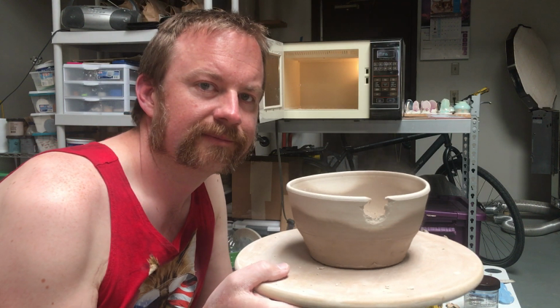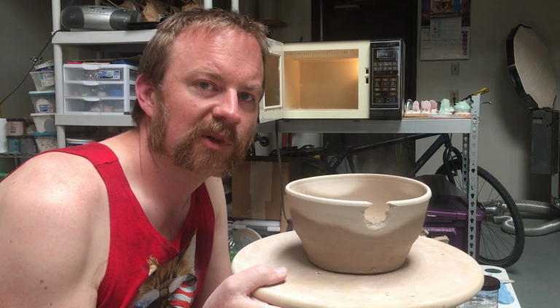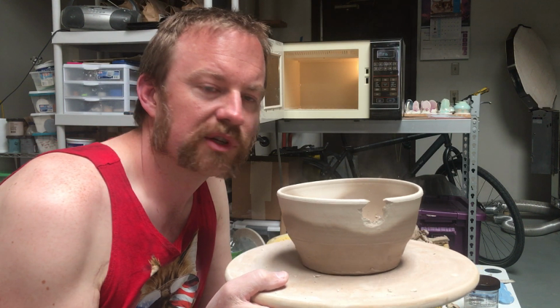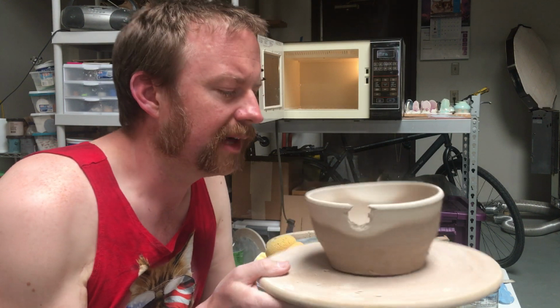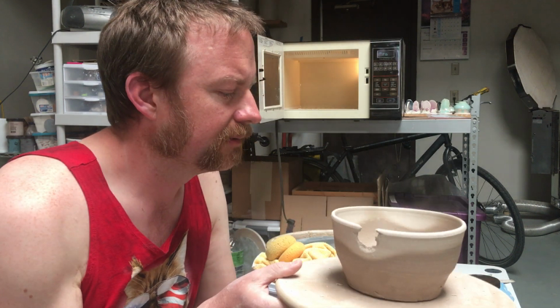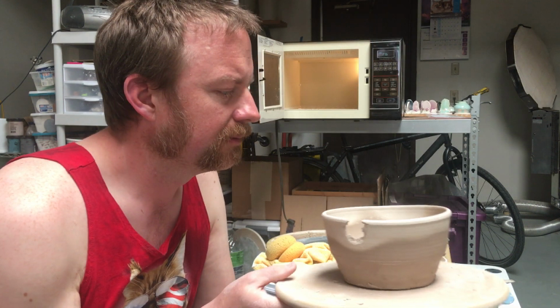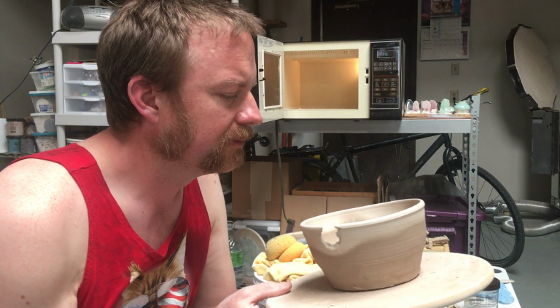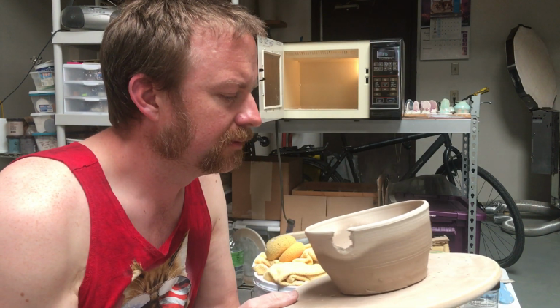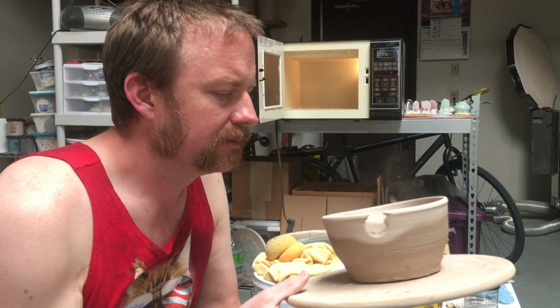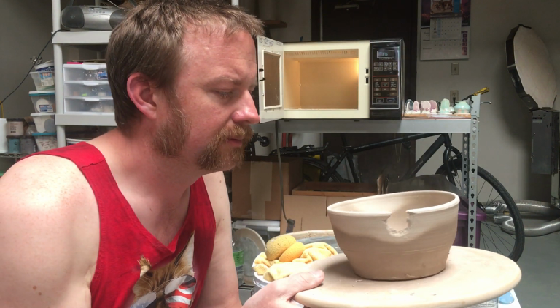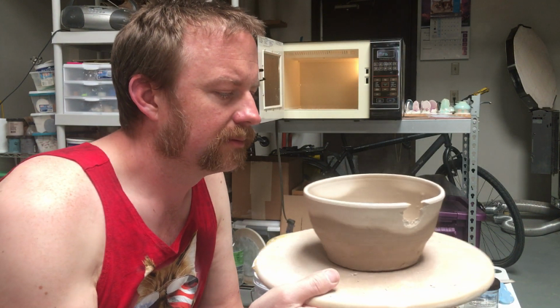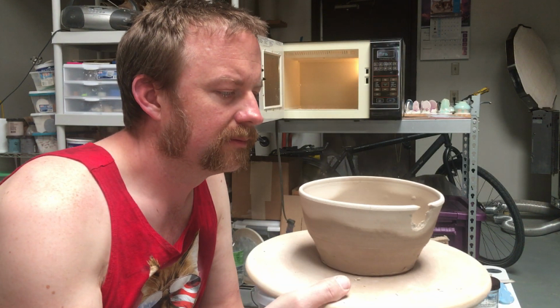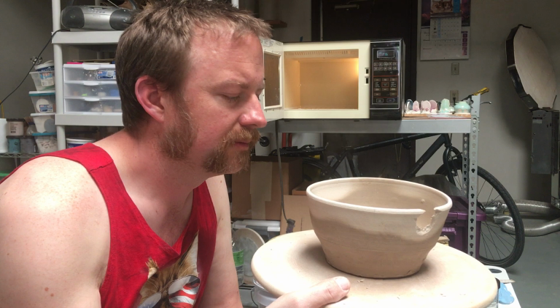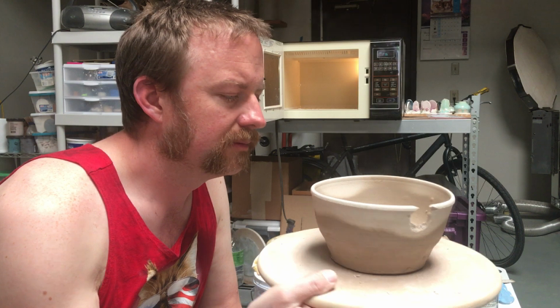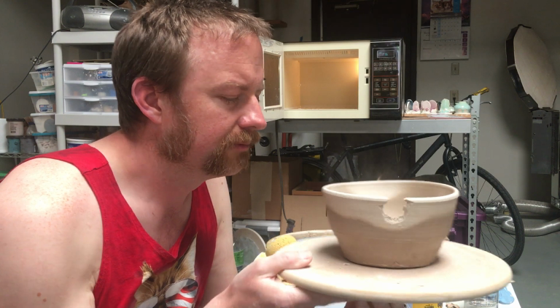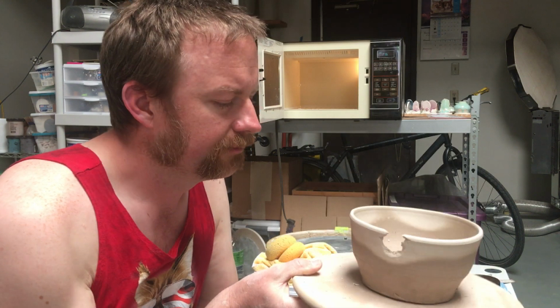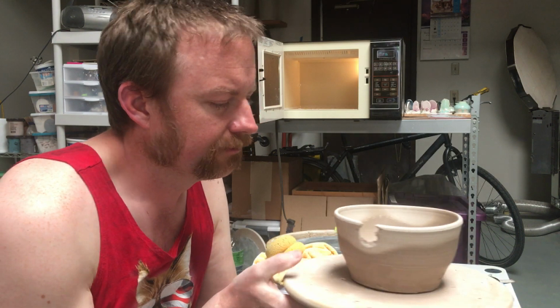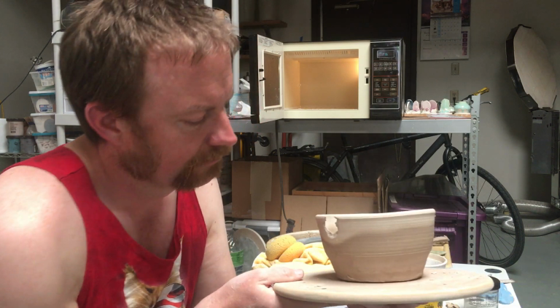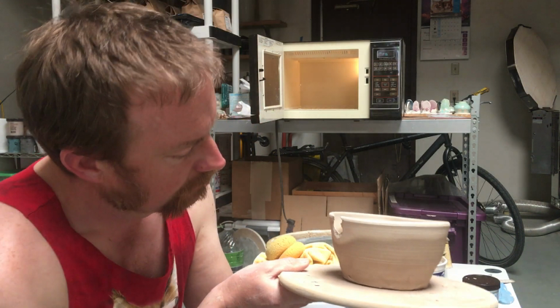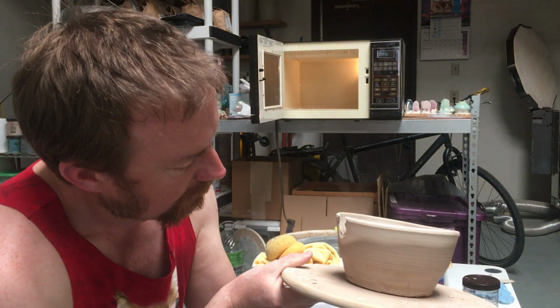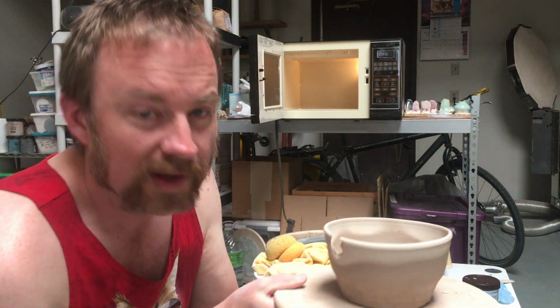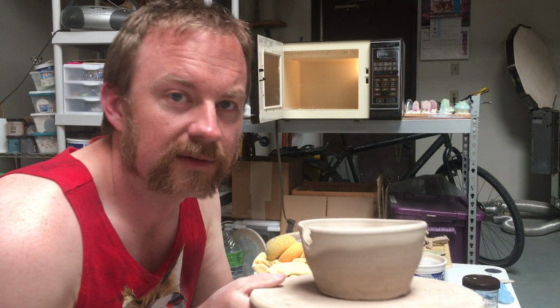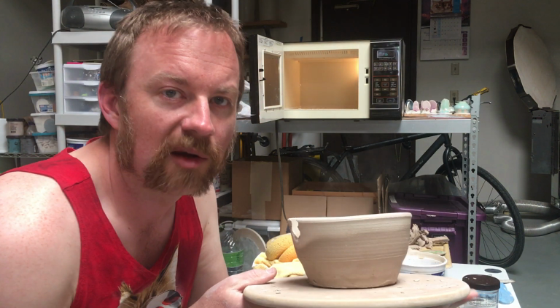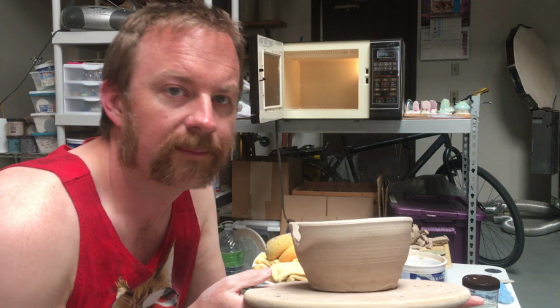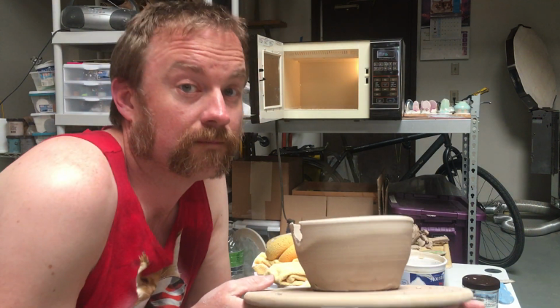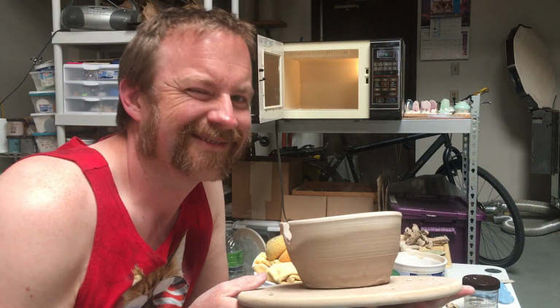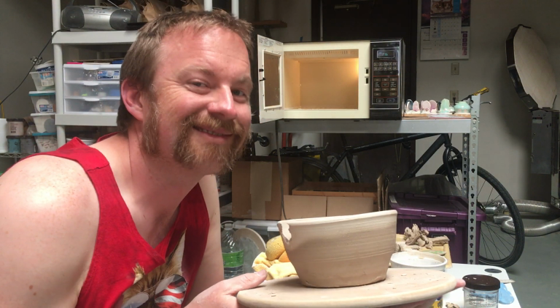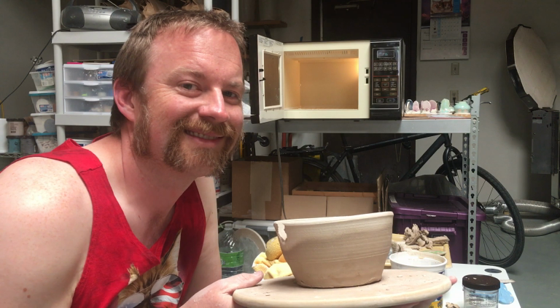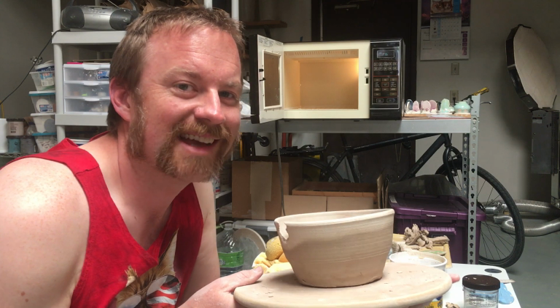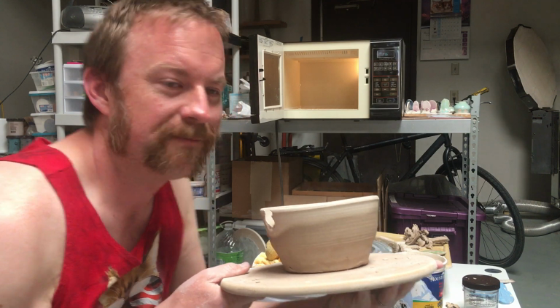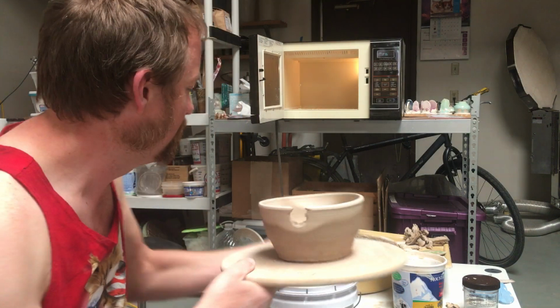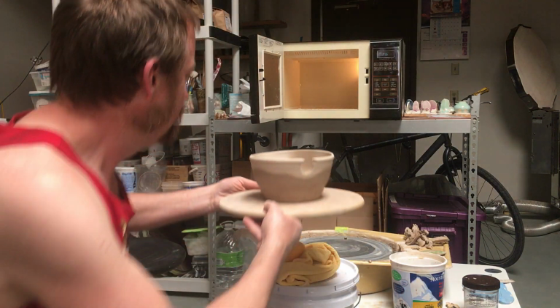Well, it was worth a shot. So it's a yarn bowl — till next time.